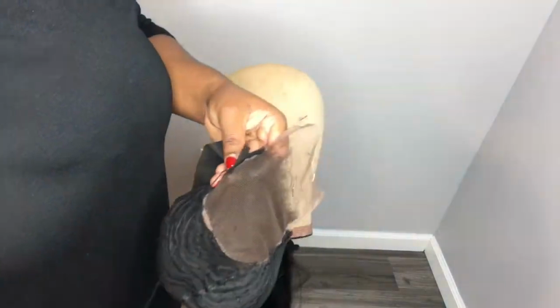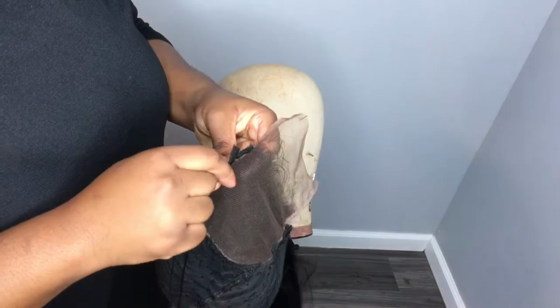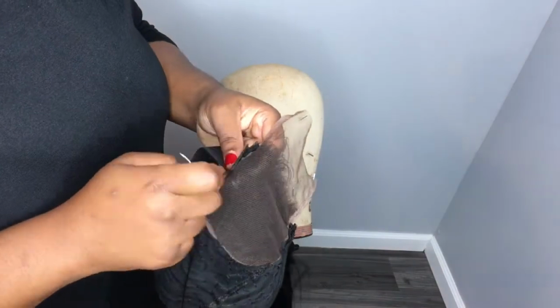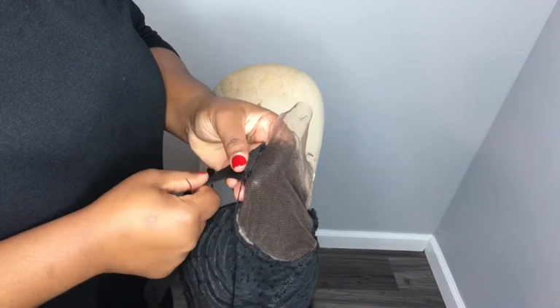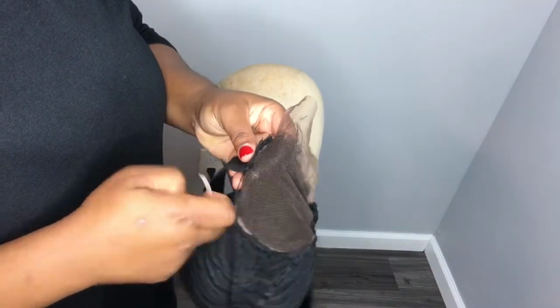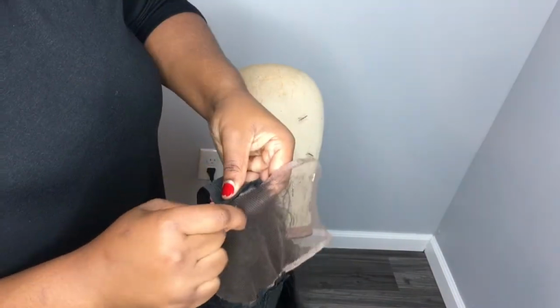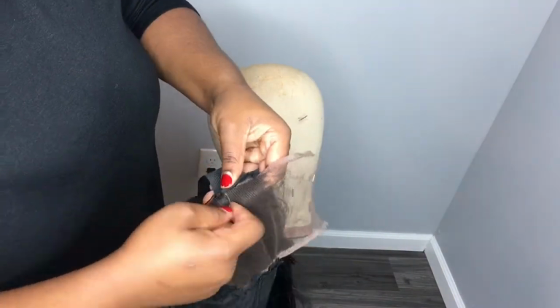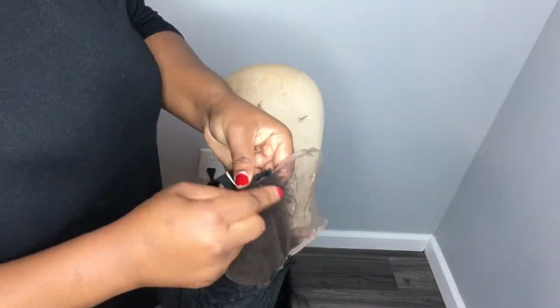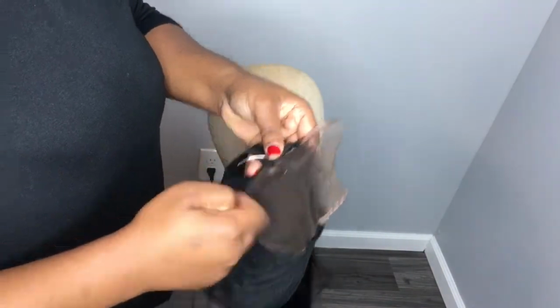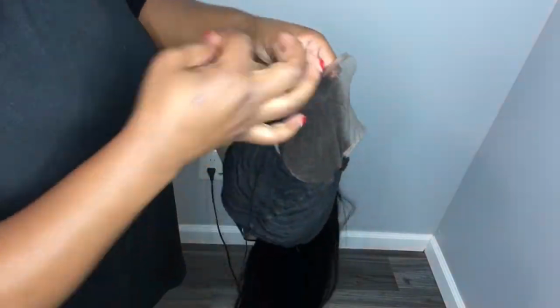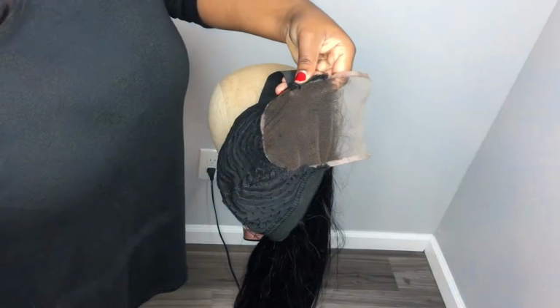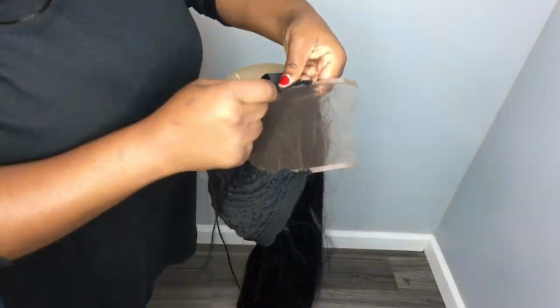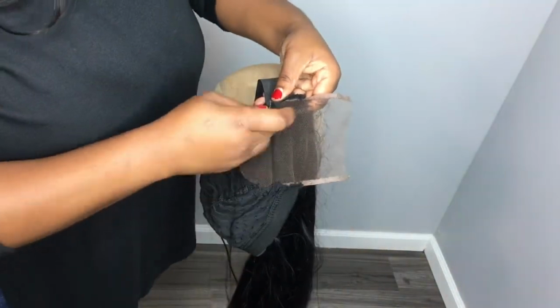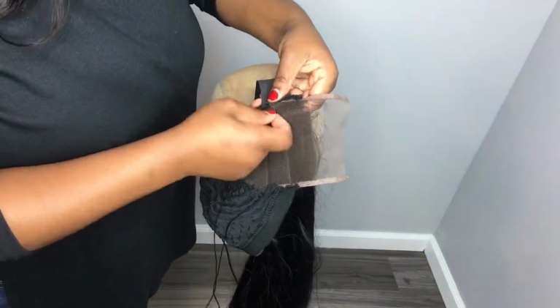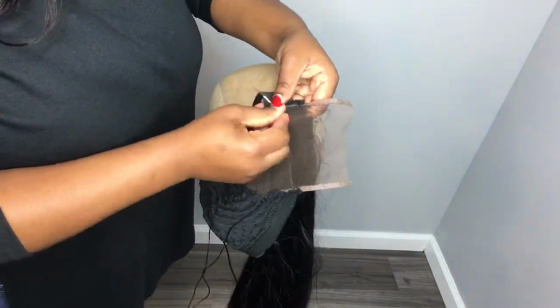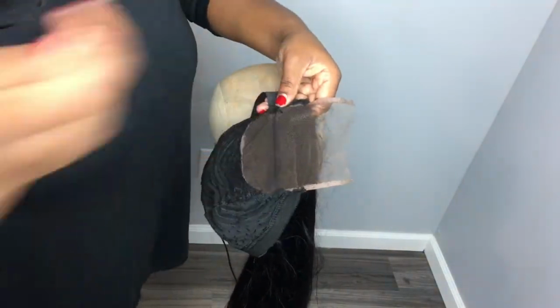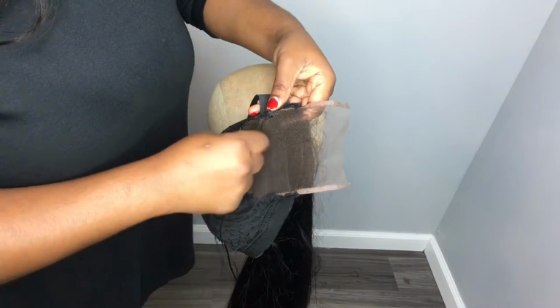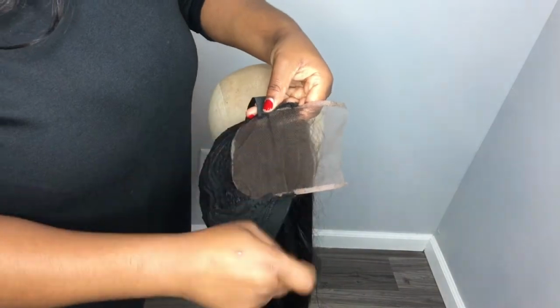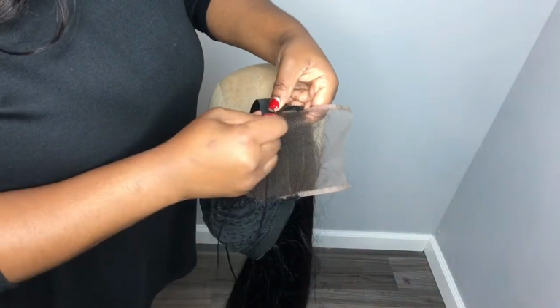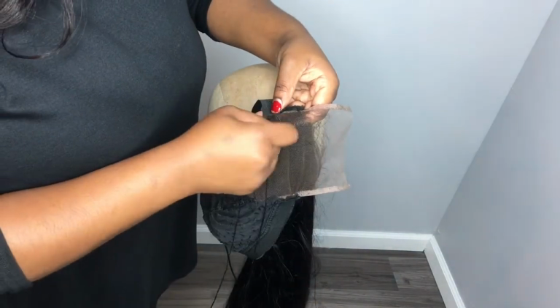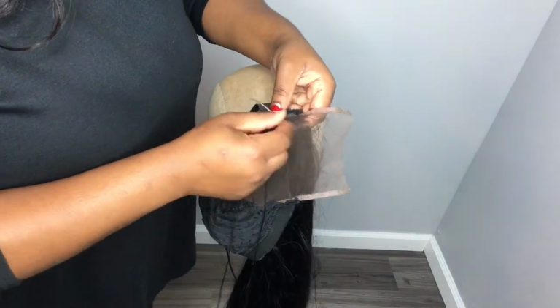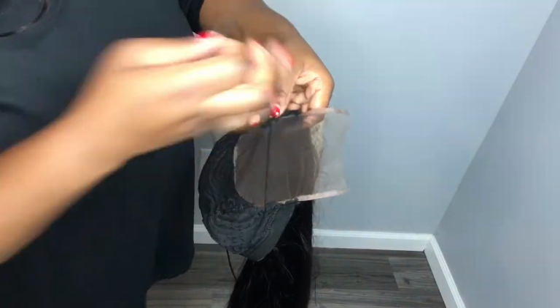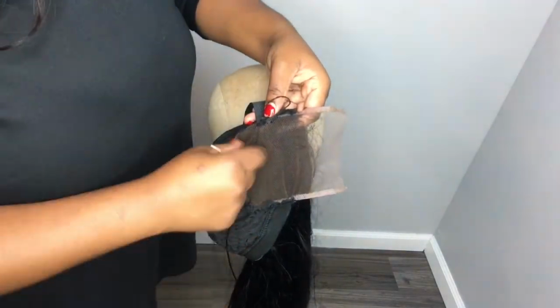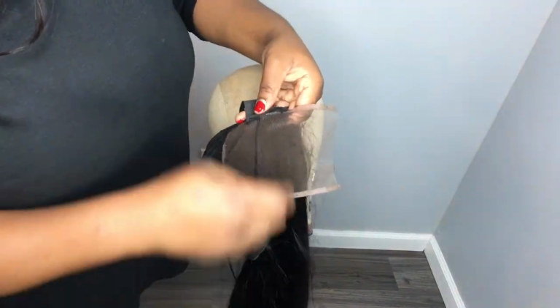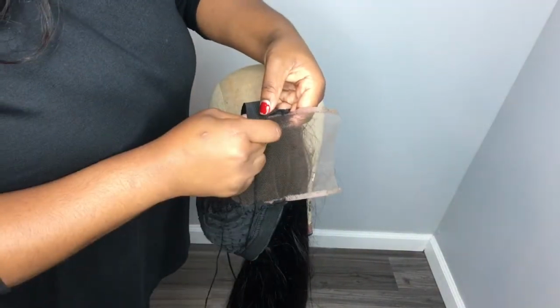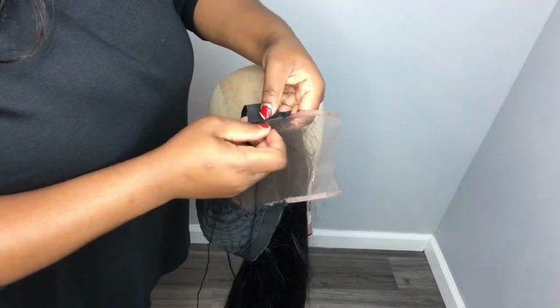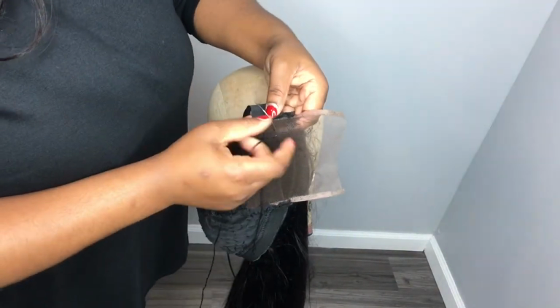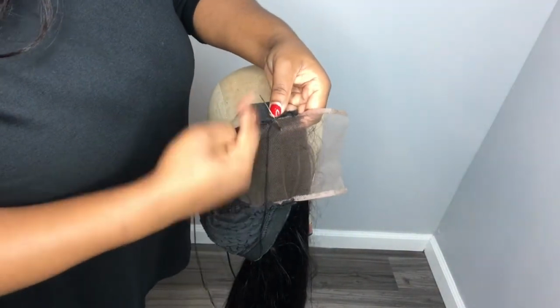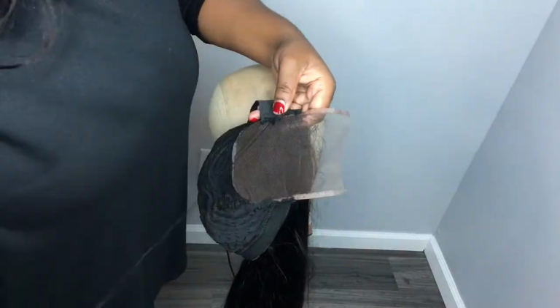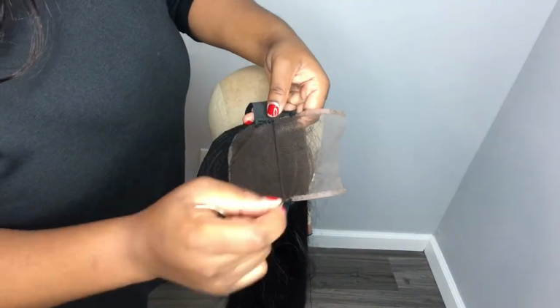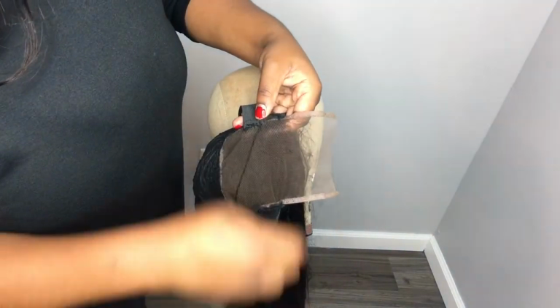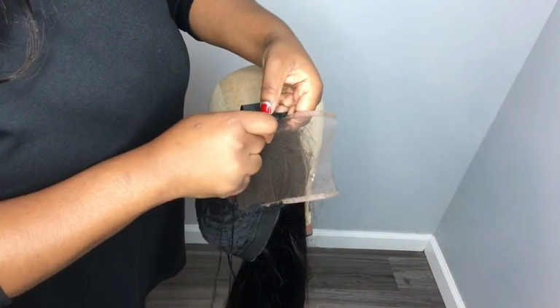Now I'm taking the band and putting it at the edge of the lace and the mesh cap, and I'm just sewing it in place.